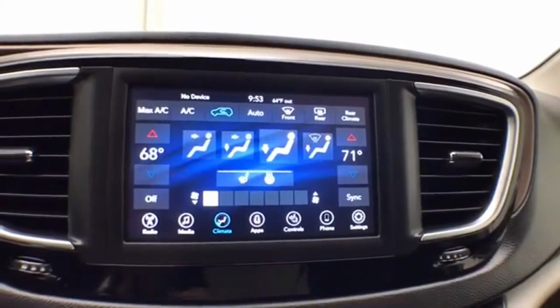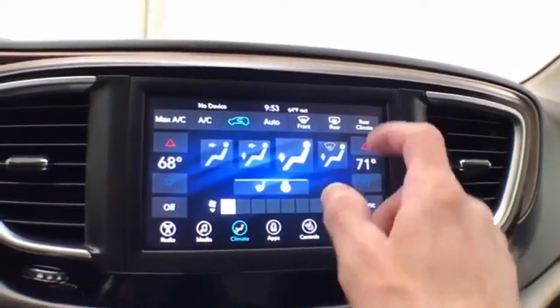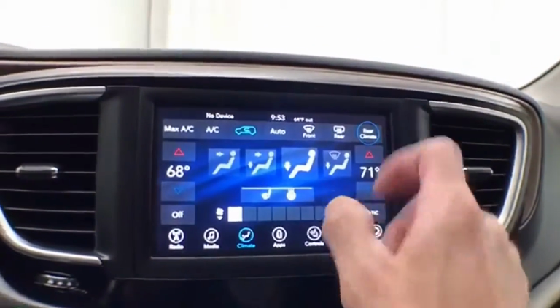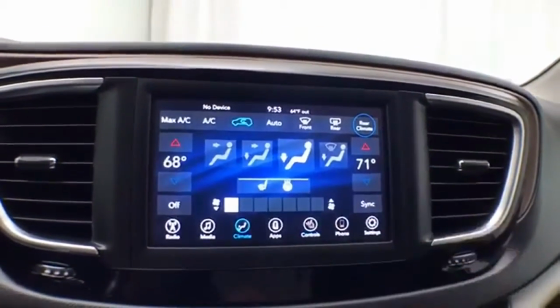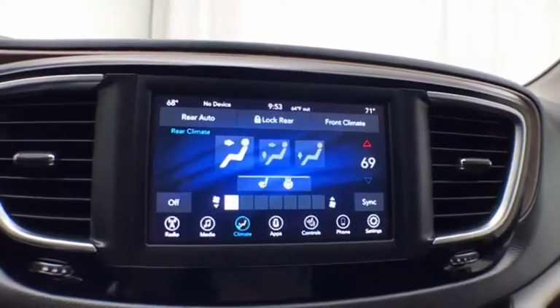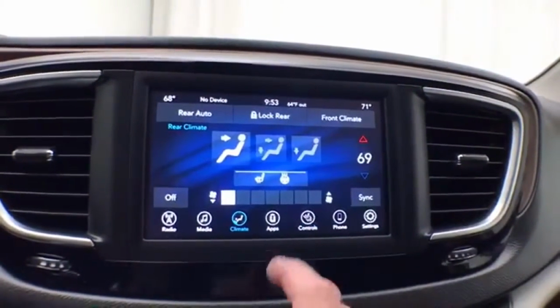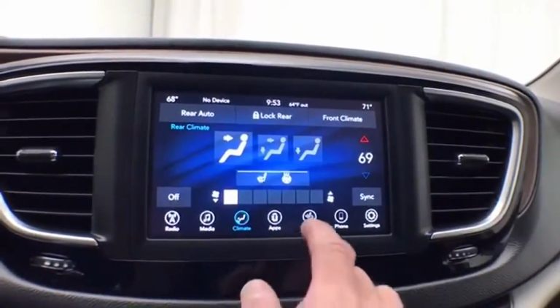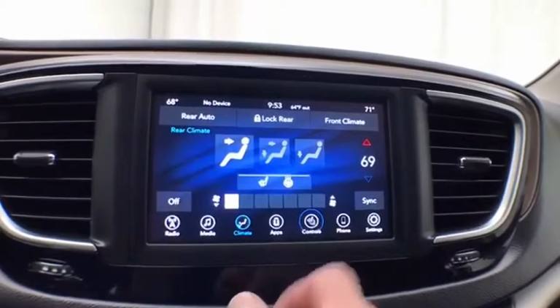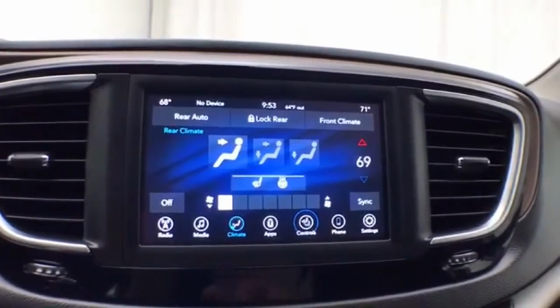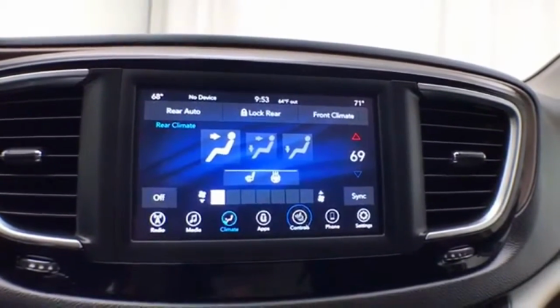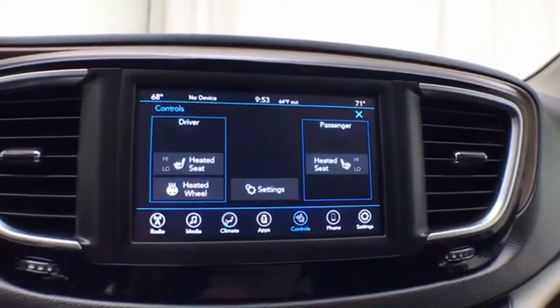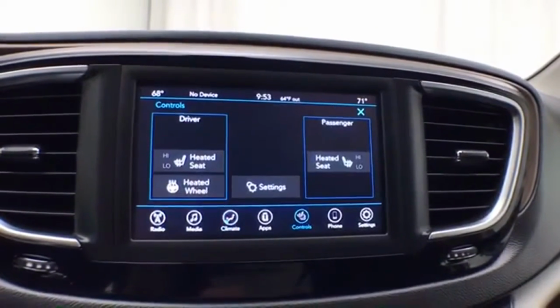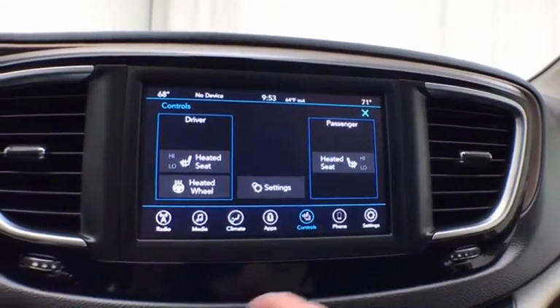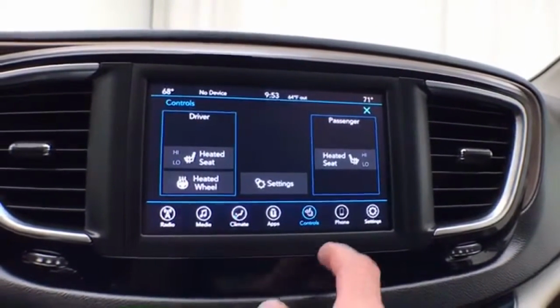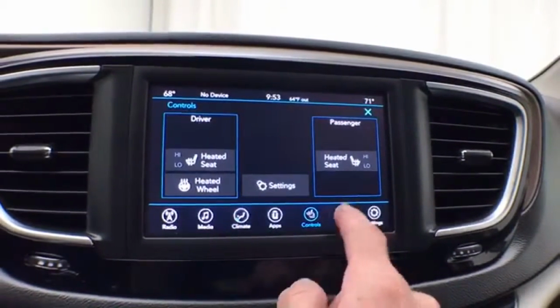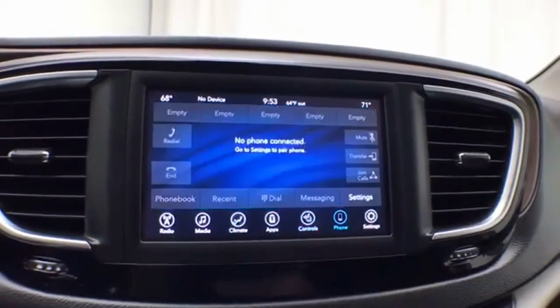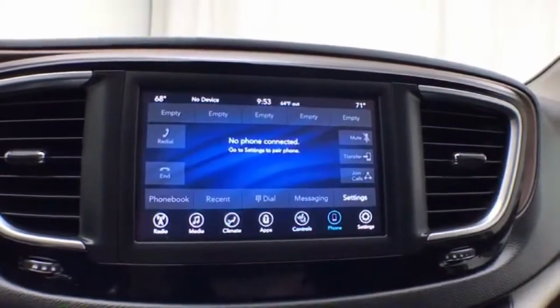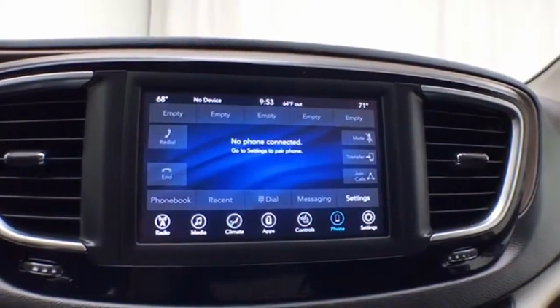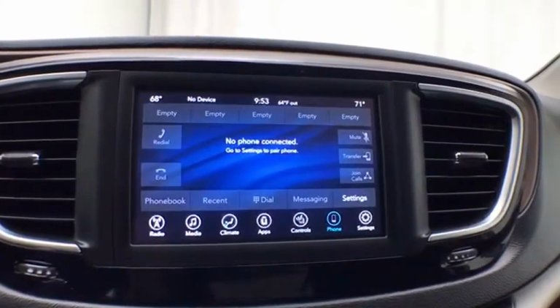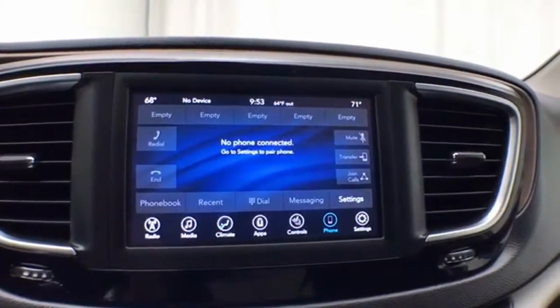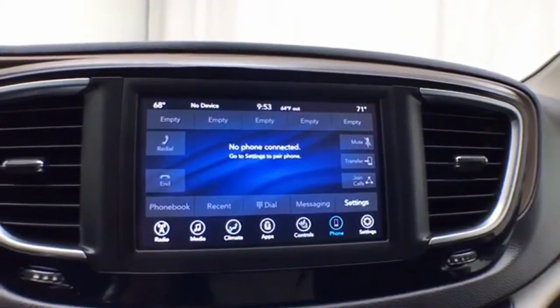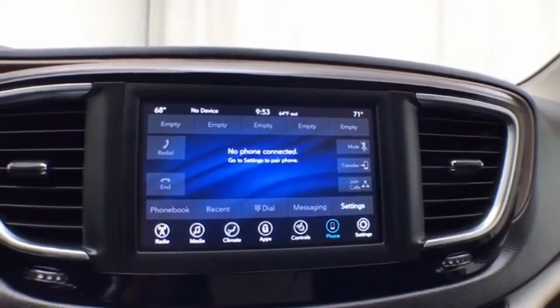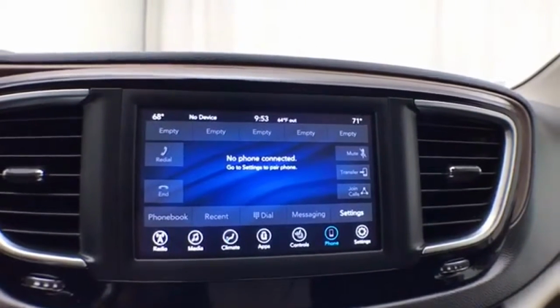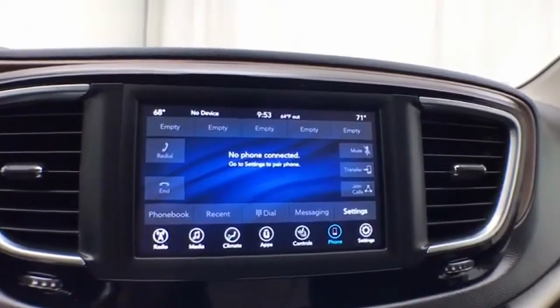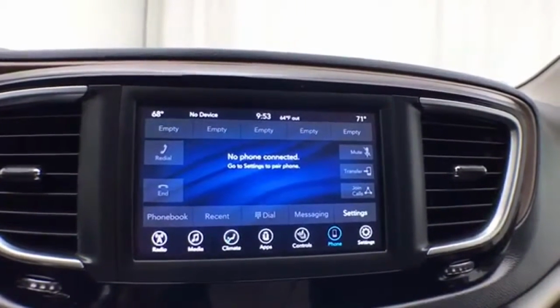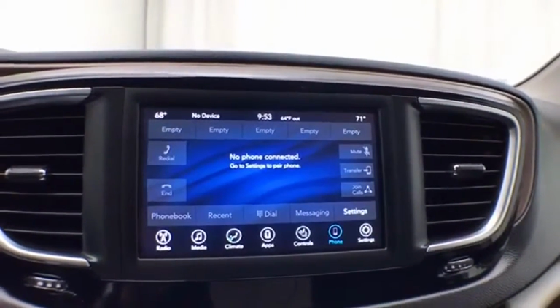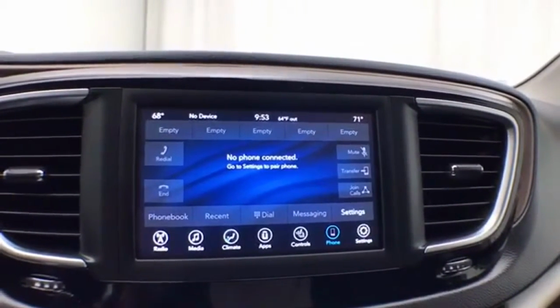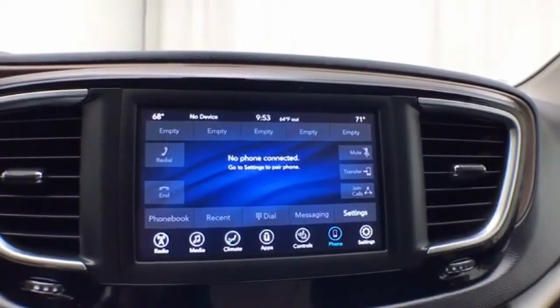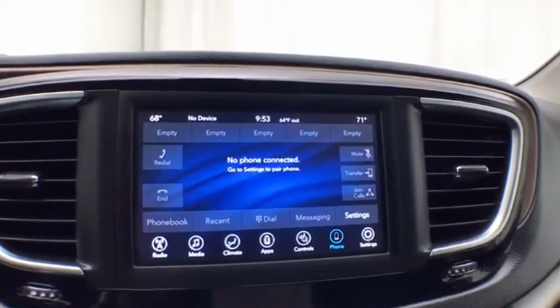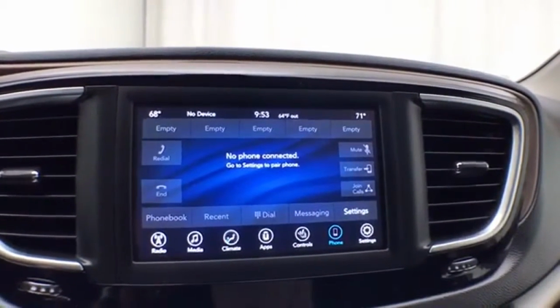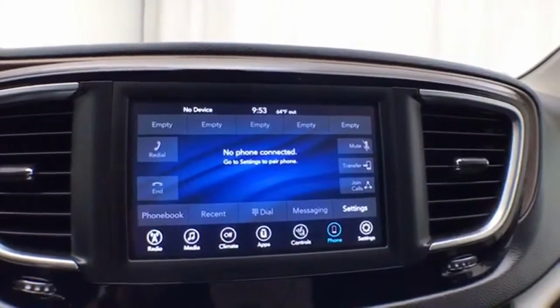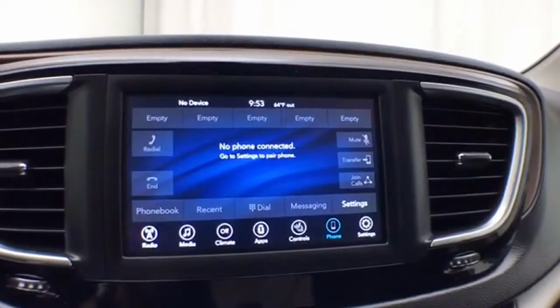Driver, passenger, and rear heat and air. Along with heated seats and heated steering wheel. Bluetooth connectivity for hands-free phone use, or to connect other Bluetooth-enabled devices. Great for wireless music streaming.